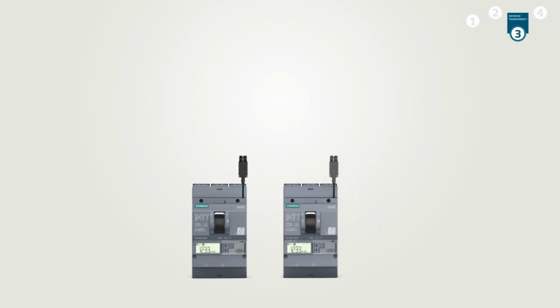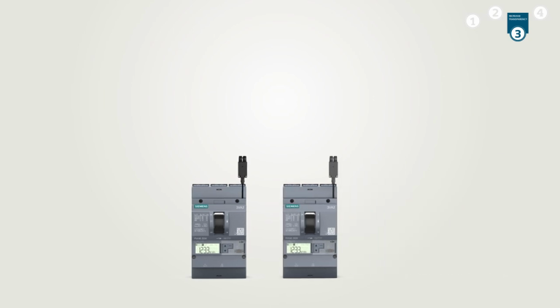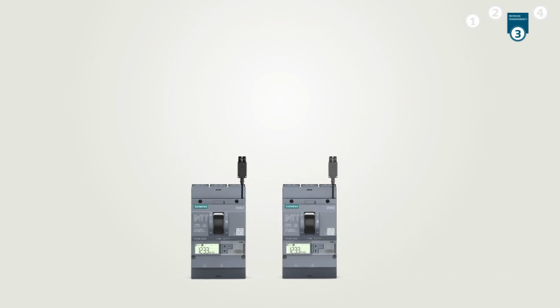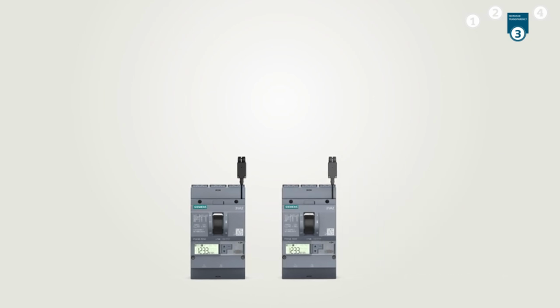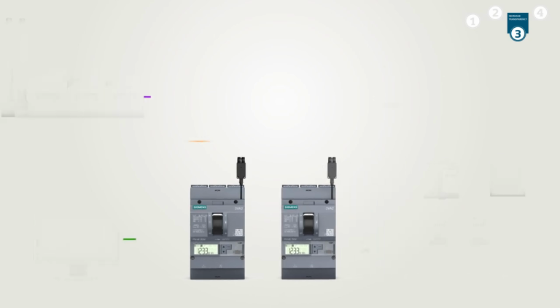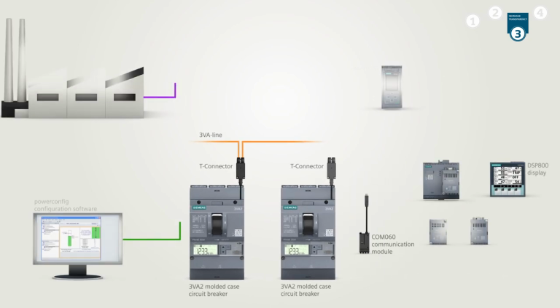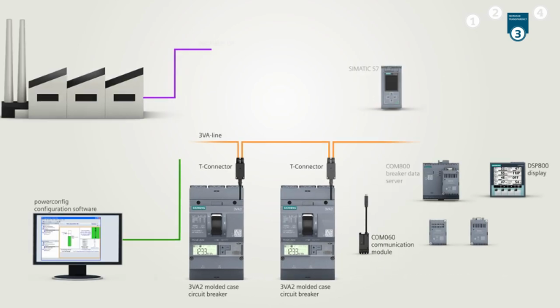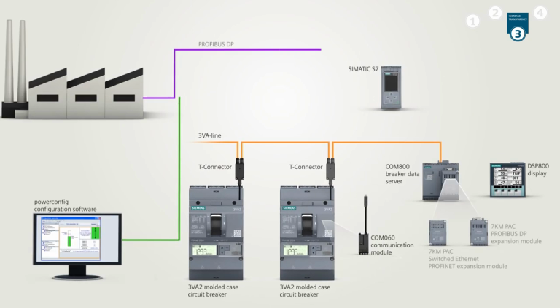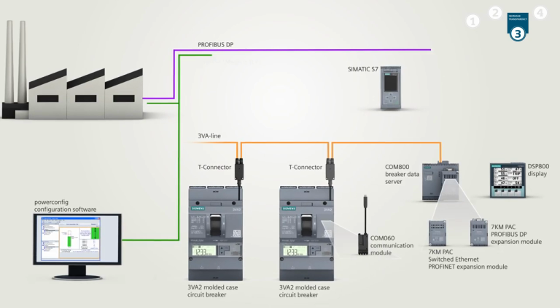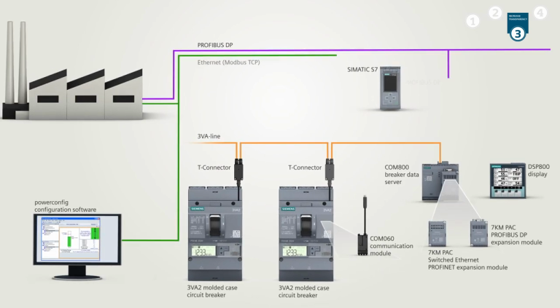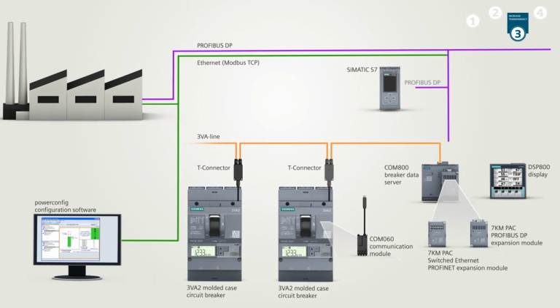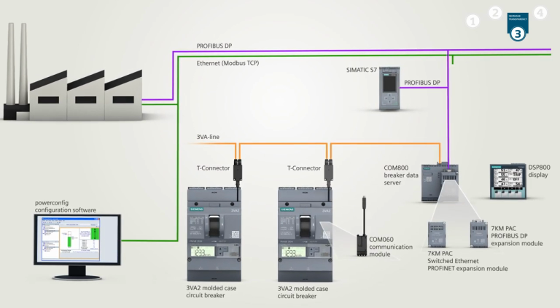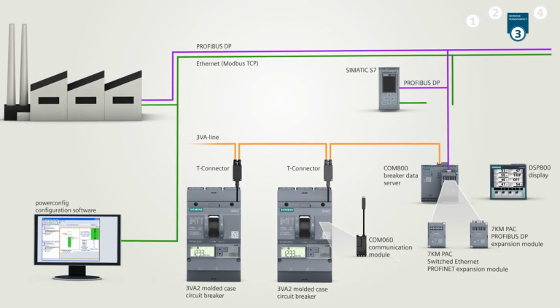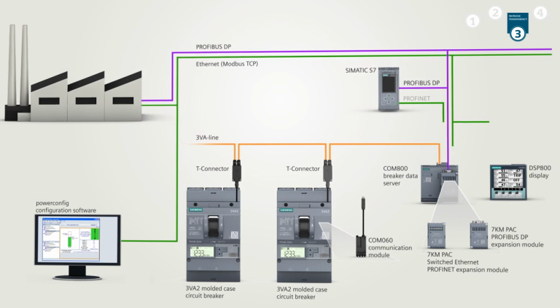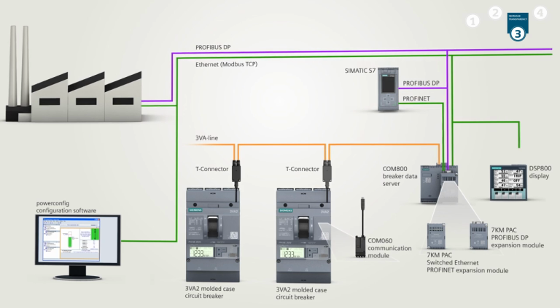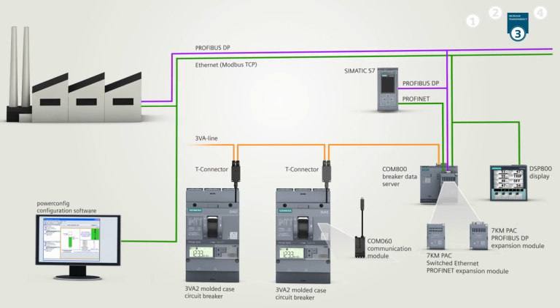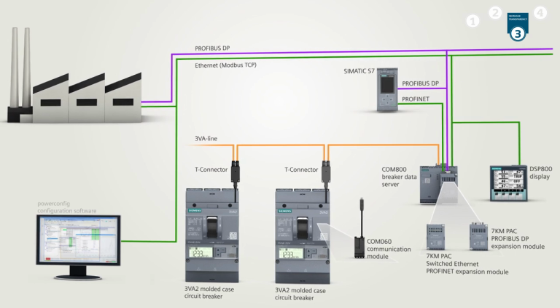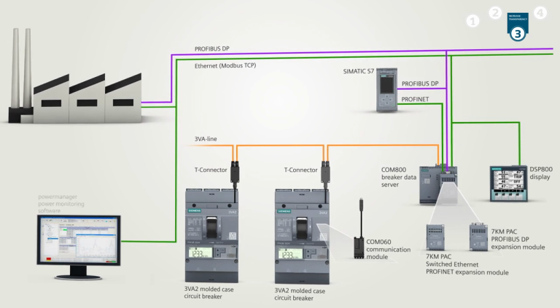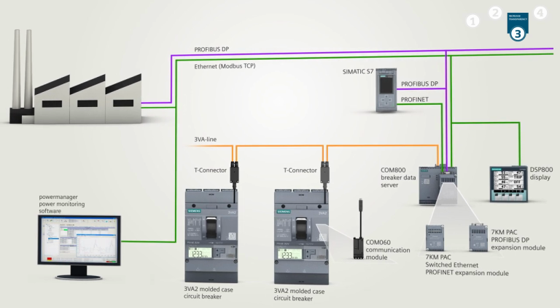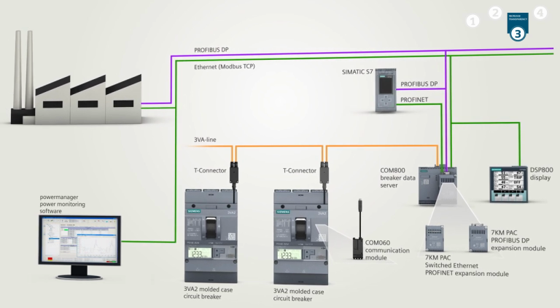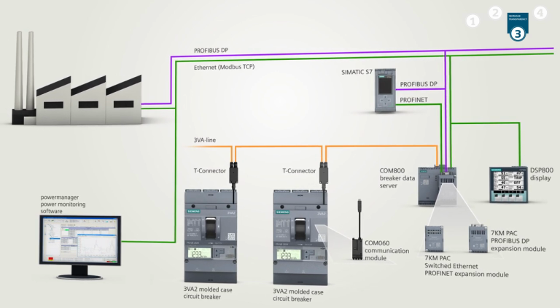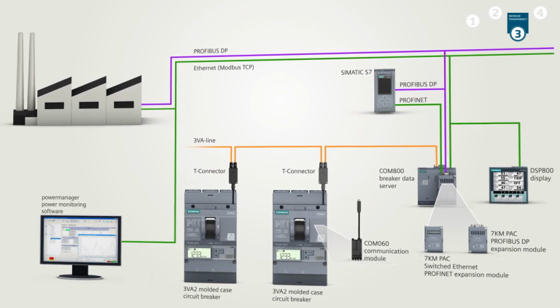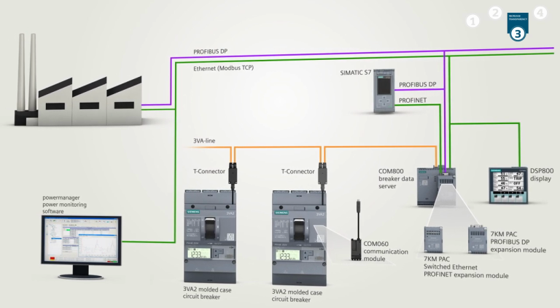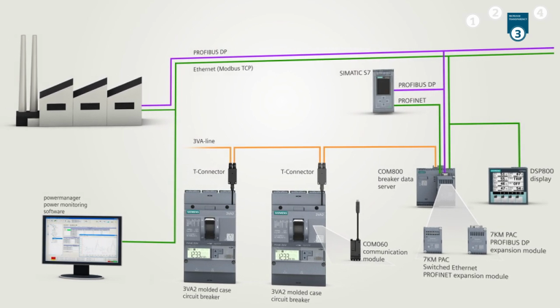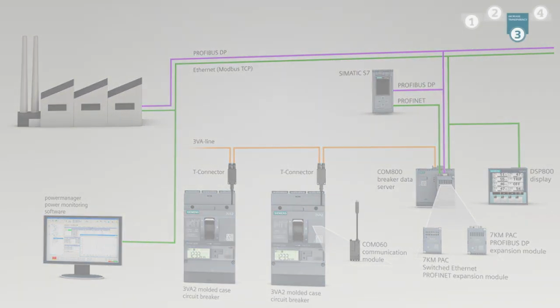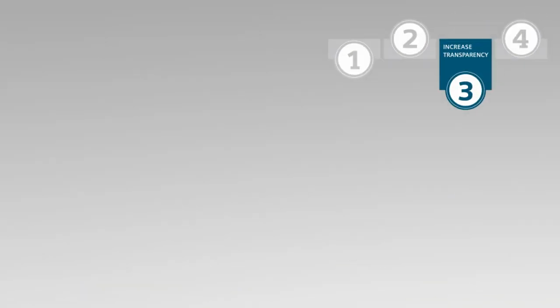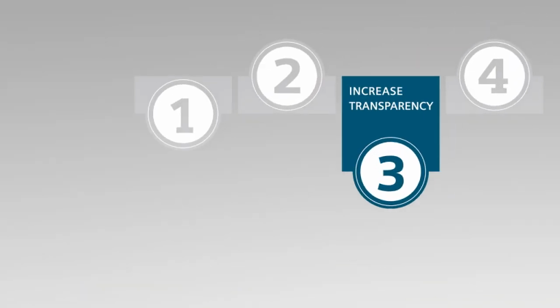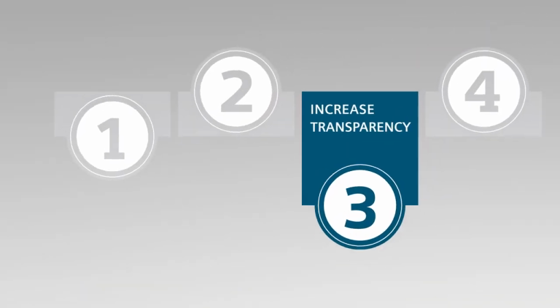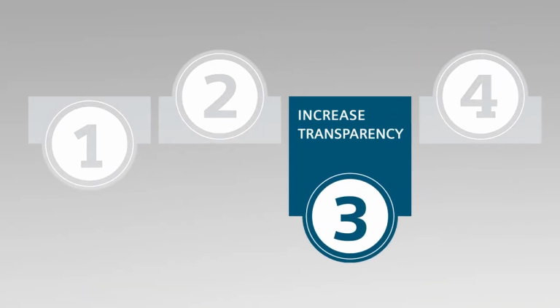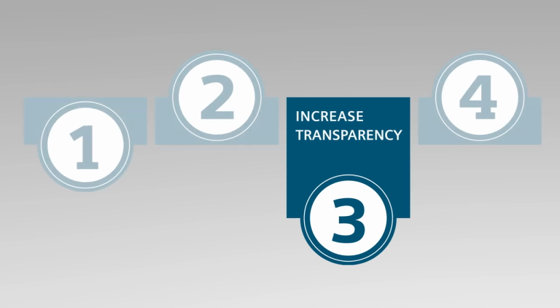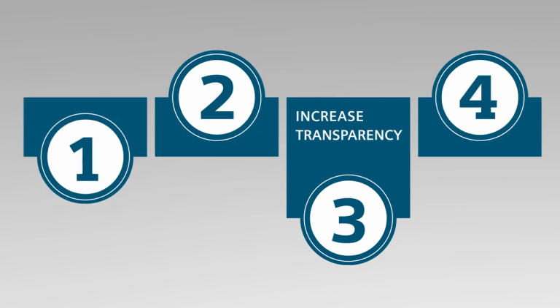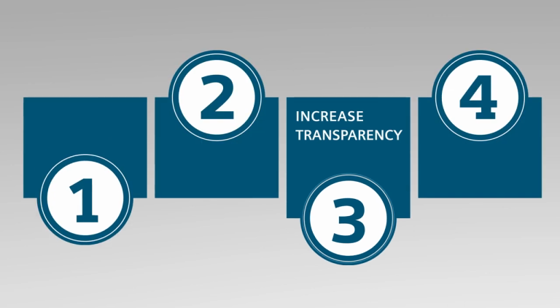Energy data or status messages can be transmitted to higher level management systems. Energy saving potential can therefore be identified quickly.